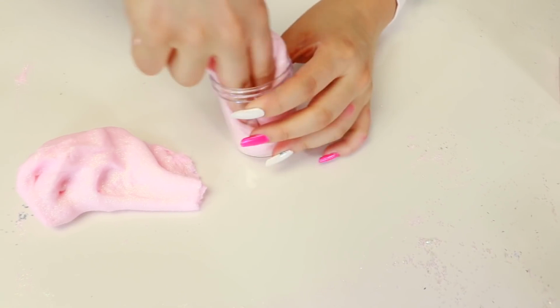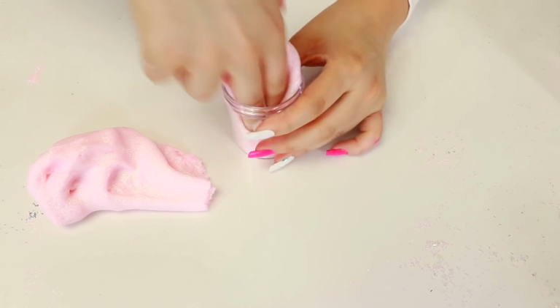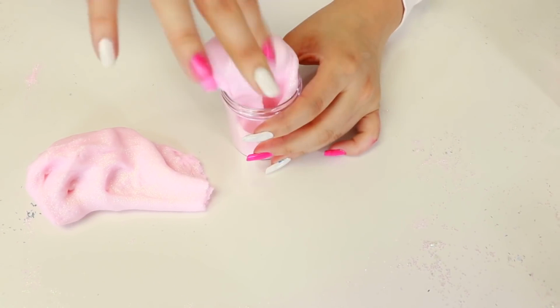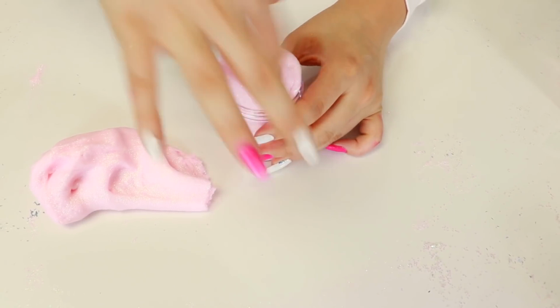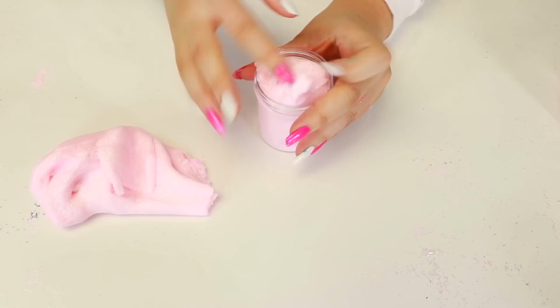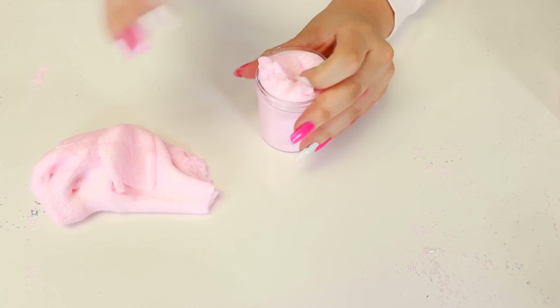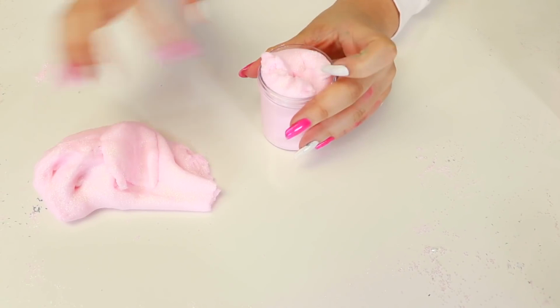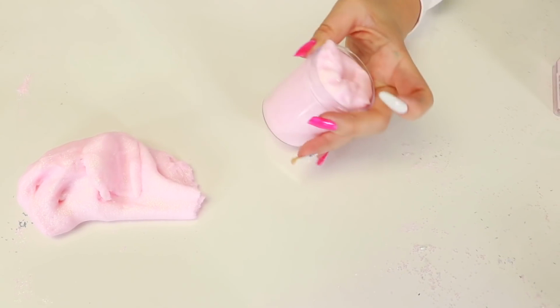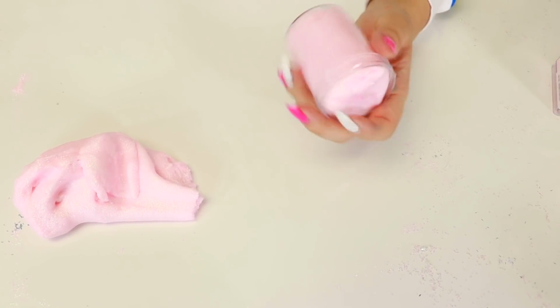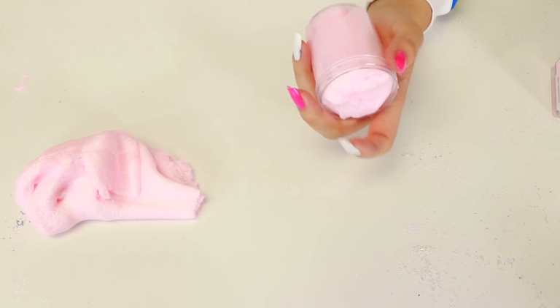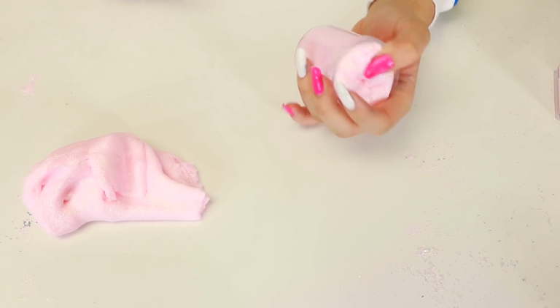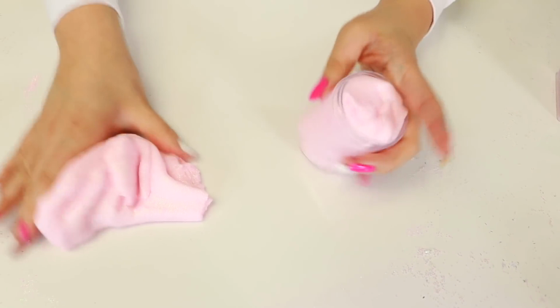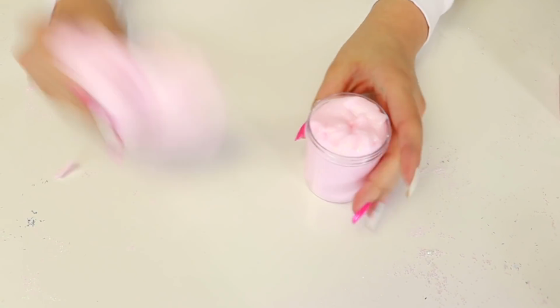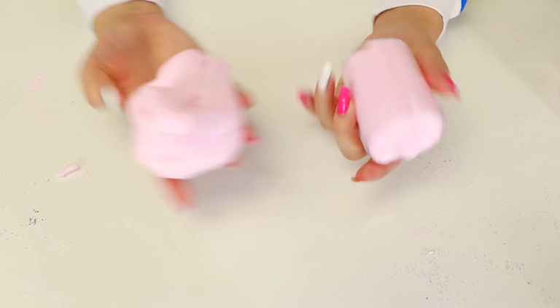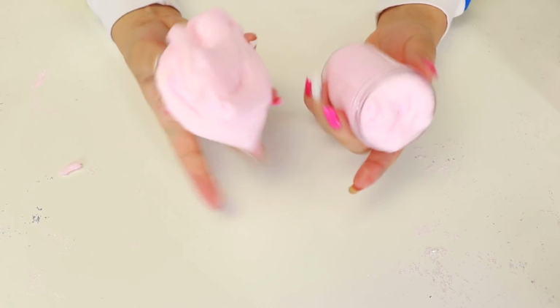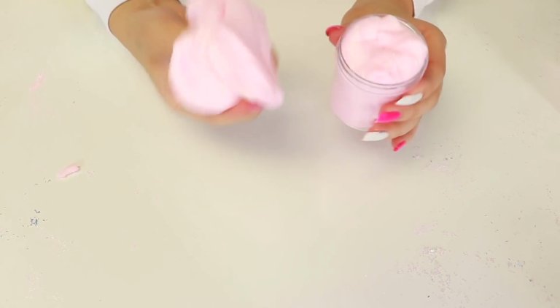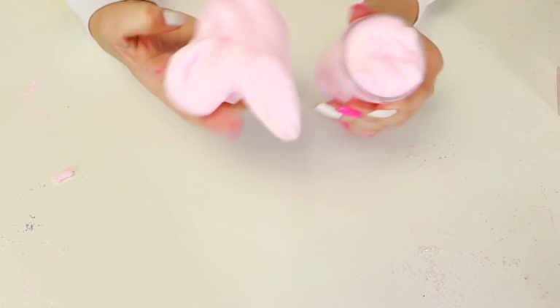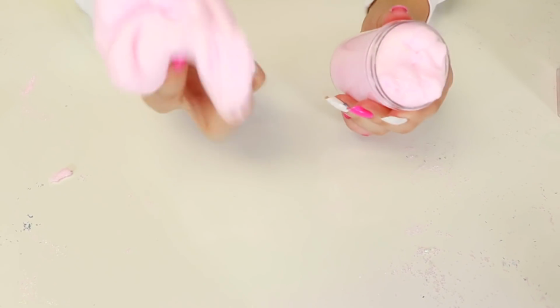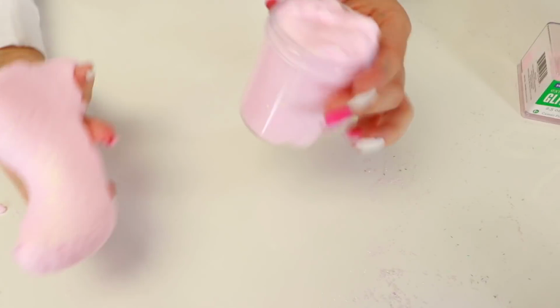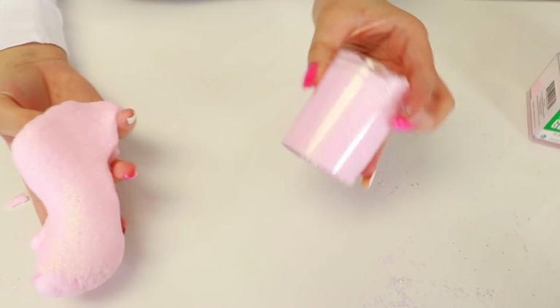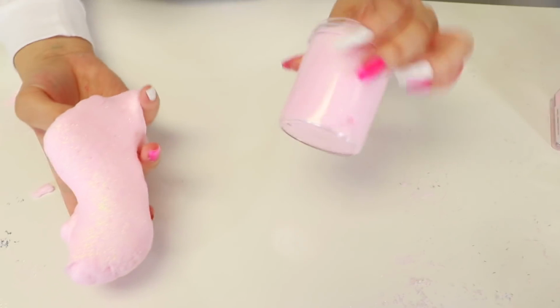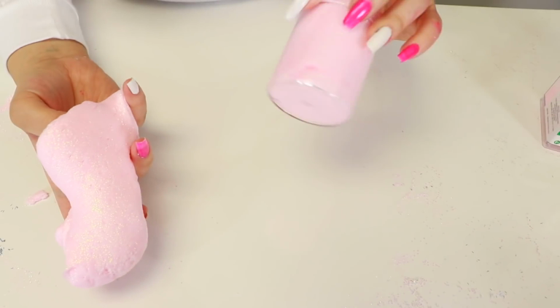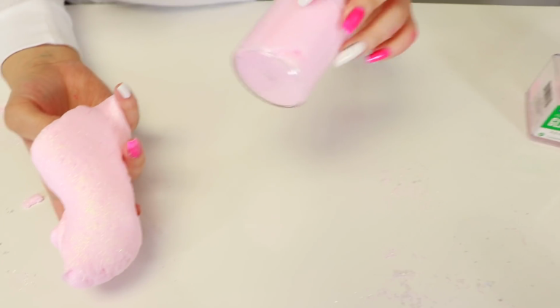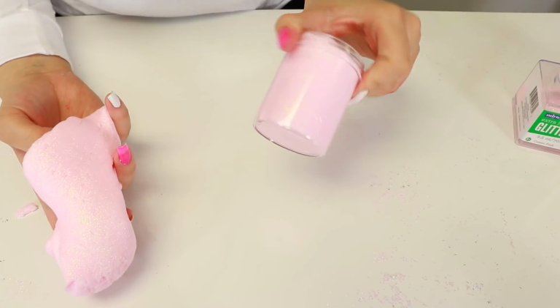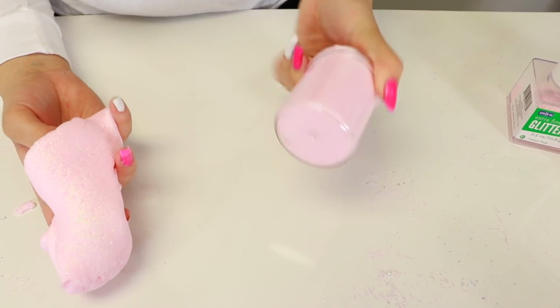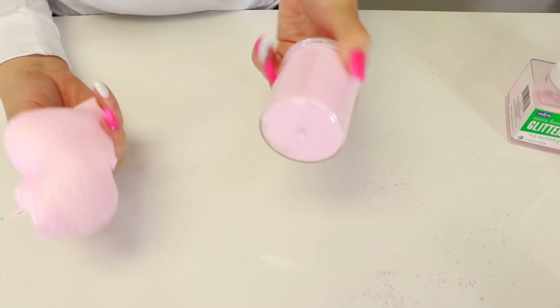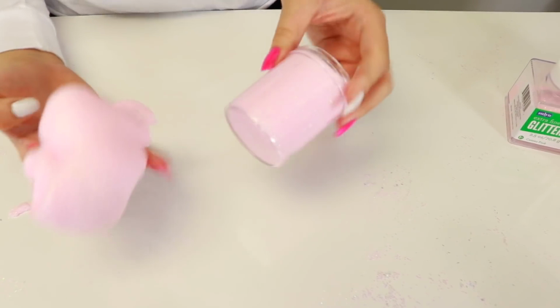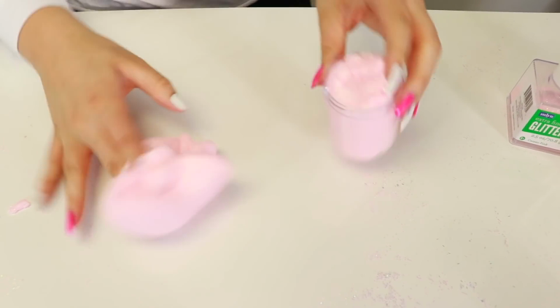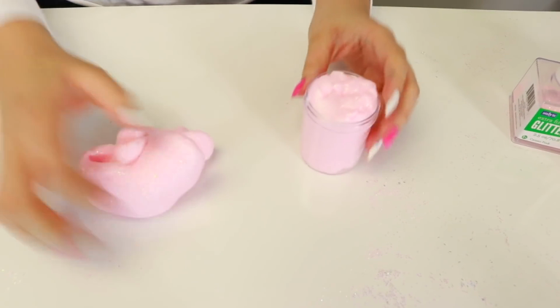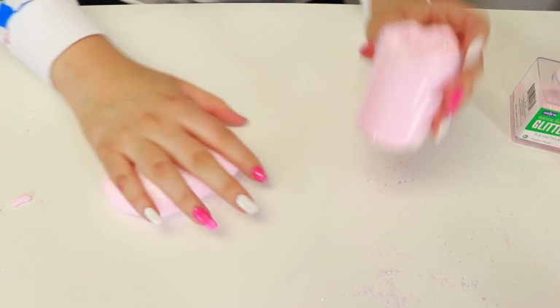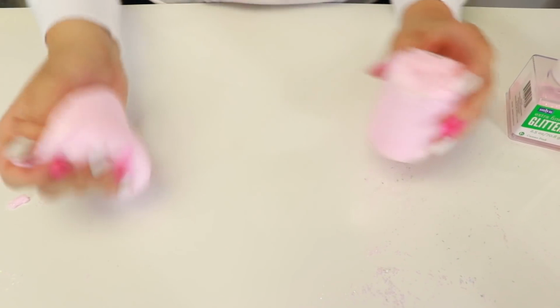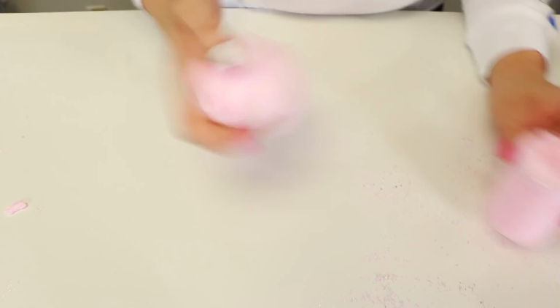Let's go ahead and try and put this back in the container. It grew in size and also I kind of inflated it, so it's gonna be extra big. That's how much fits in a four ounce, and here's how much we have left. Oh my gosh, this is beautiful. Let's get on to the next one.